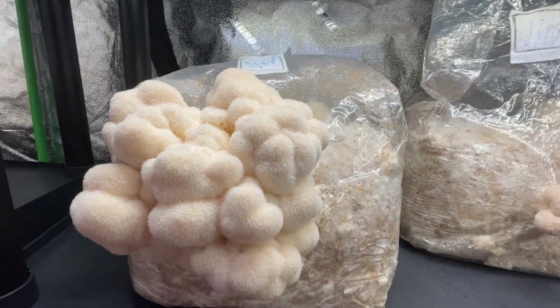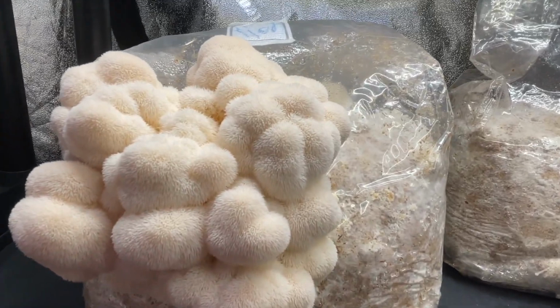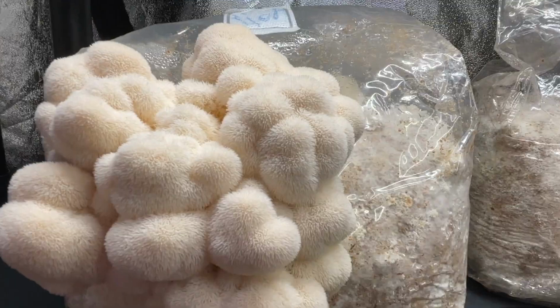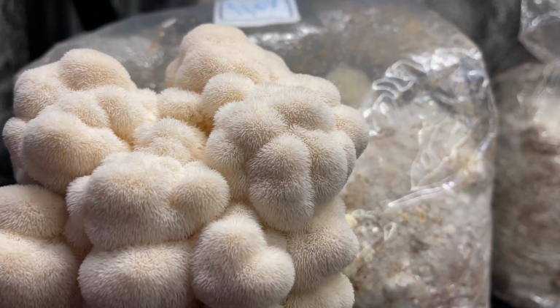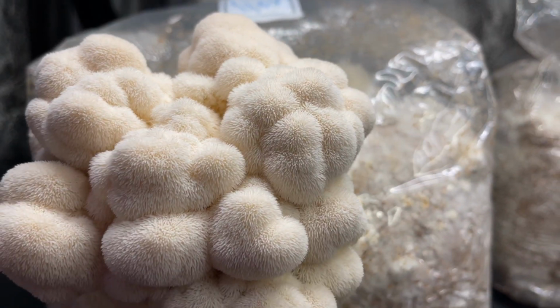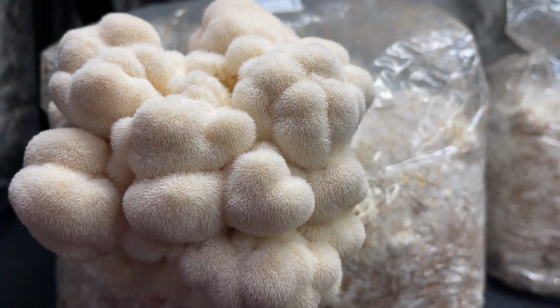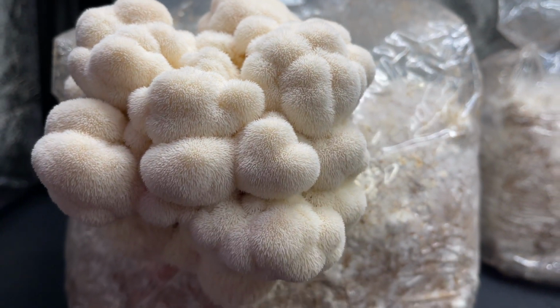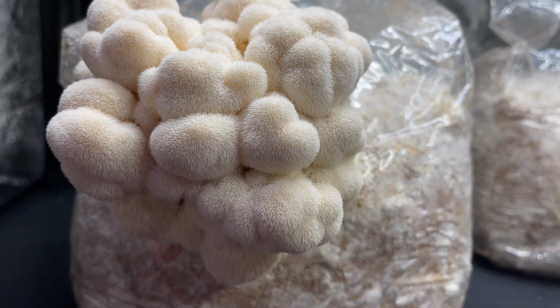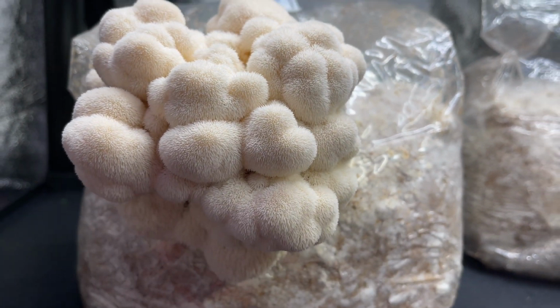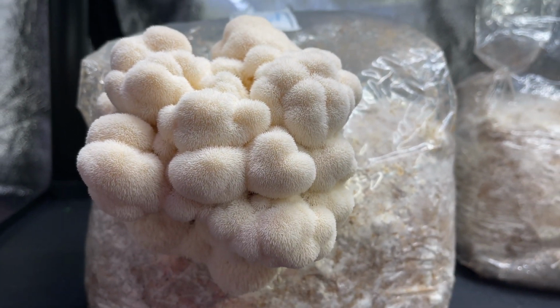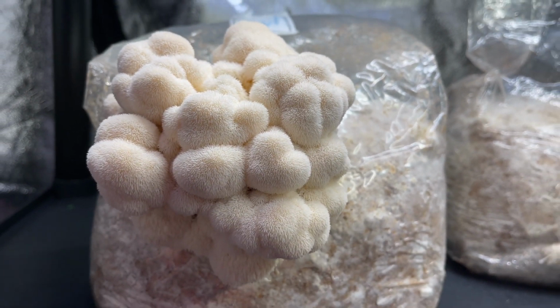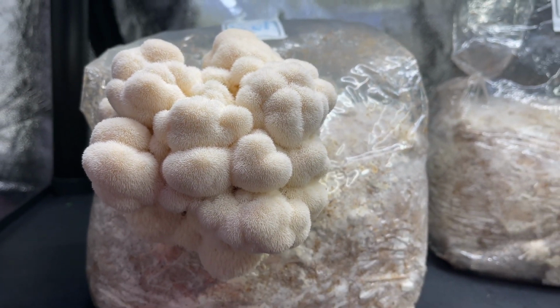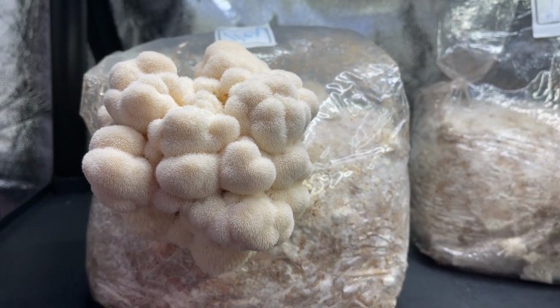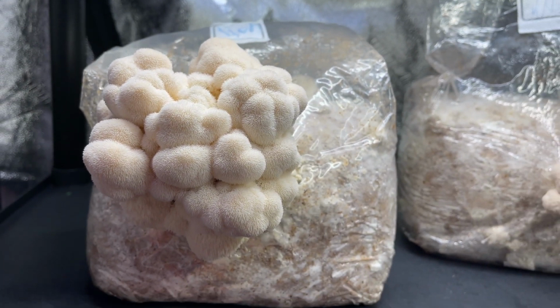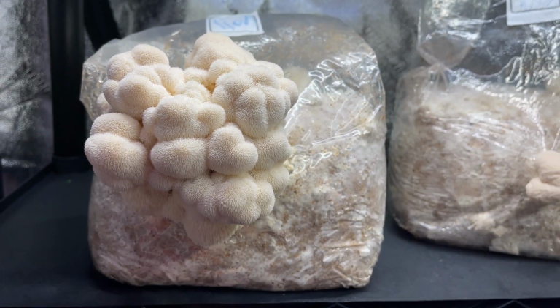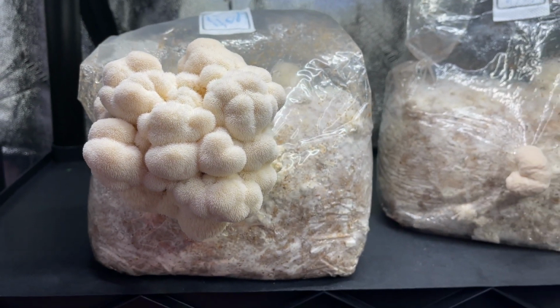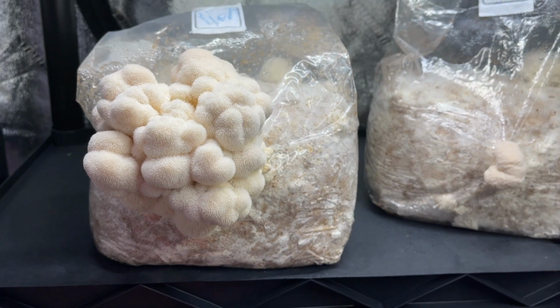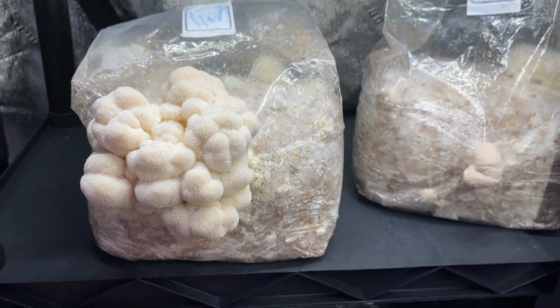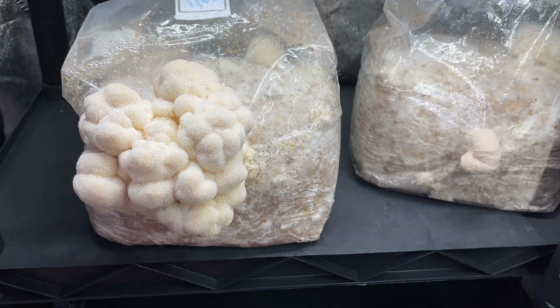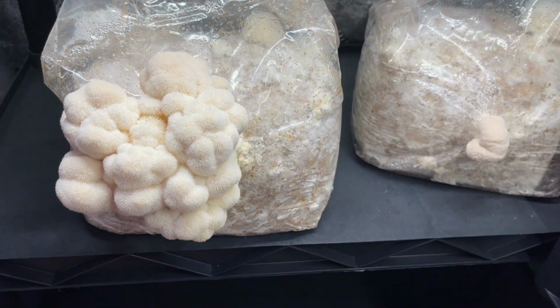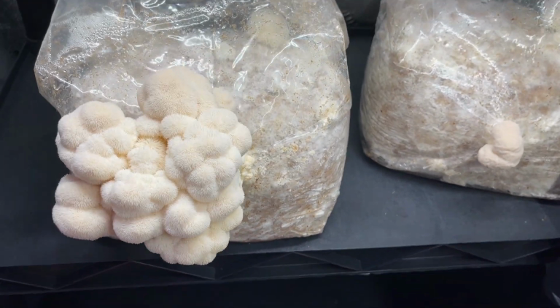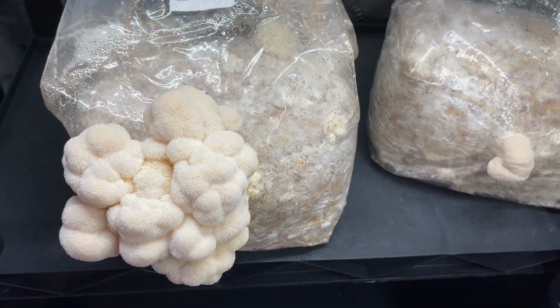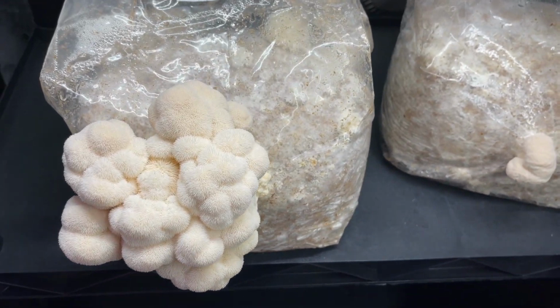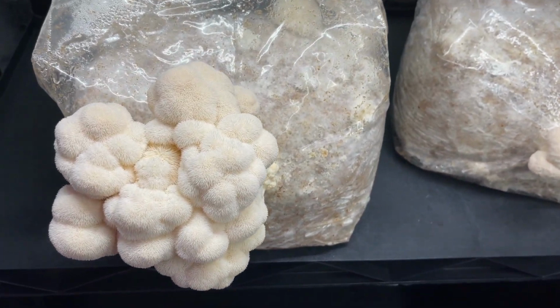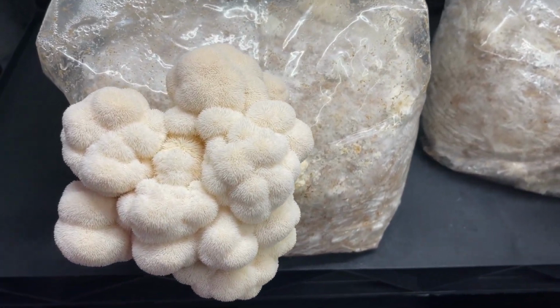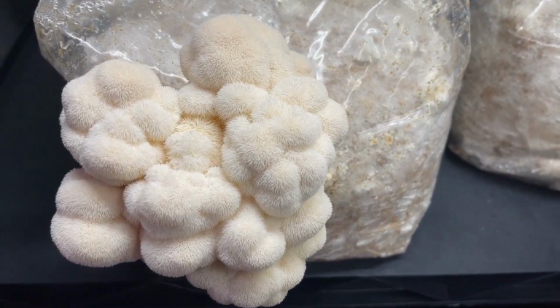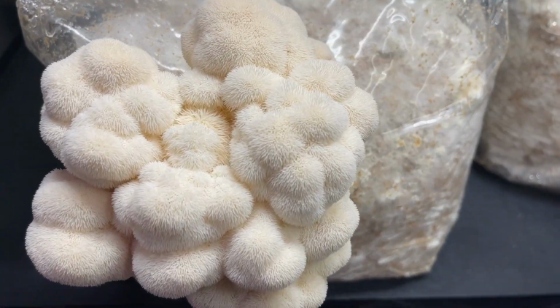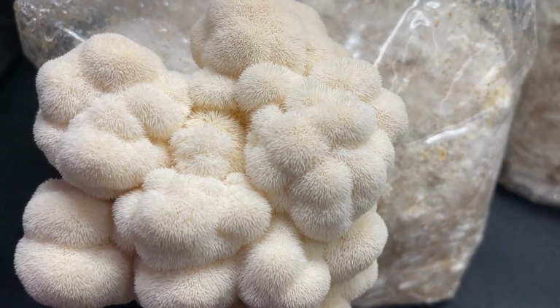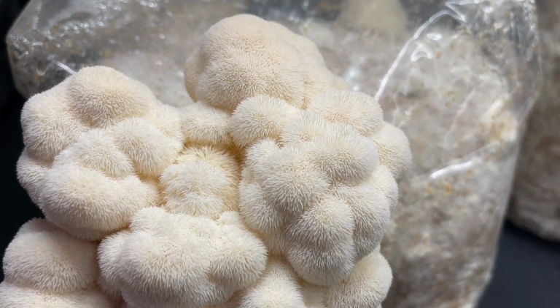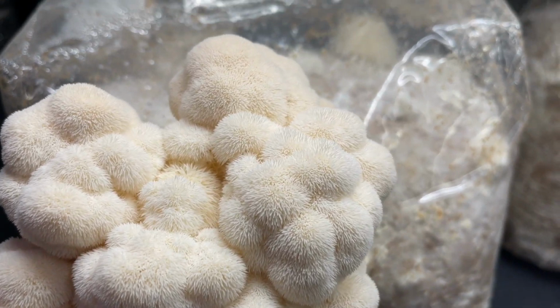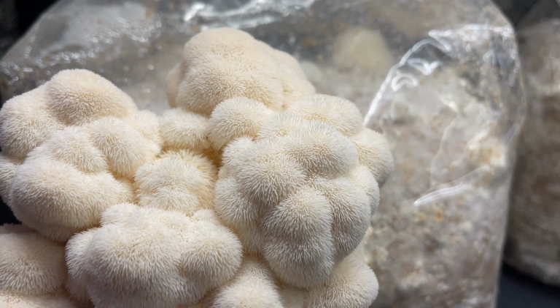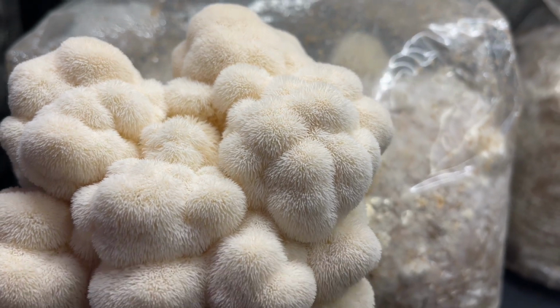By increasing NGF levels, Lion's Mane mushroom supports the regeneration and repair of neurons, potentially enhancing cognitive function, promoting neuroplasticity, and providing neuroprotective effects.